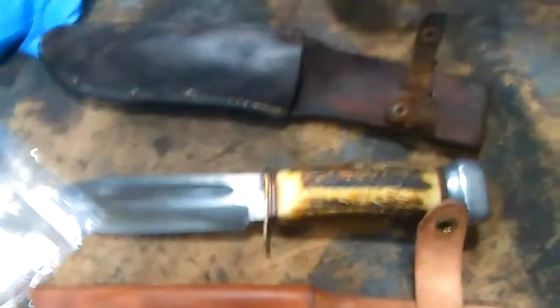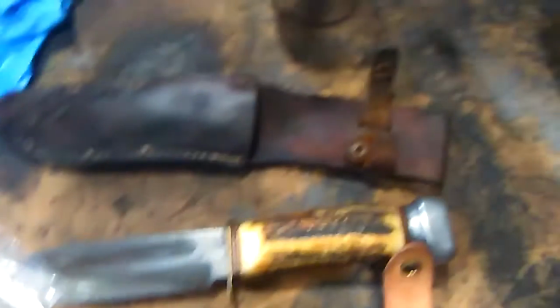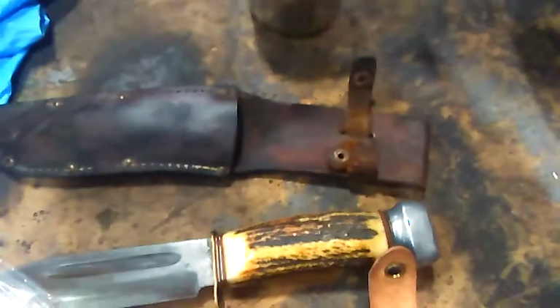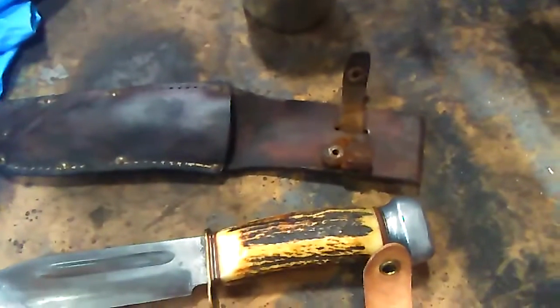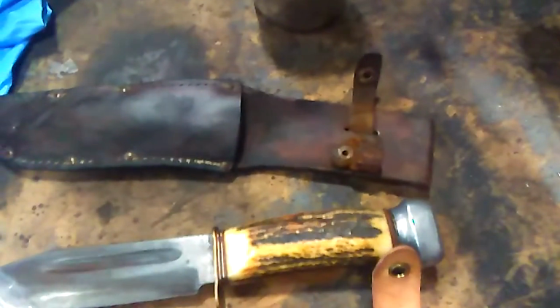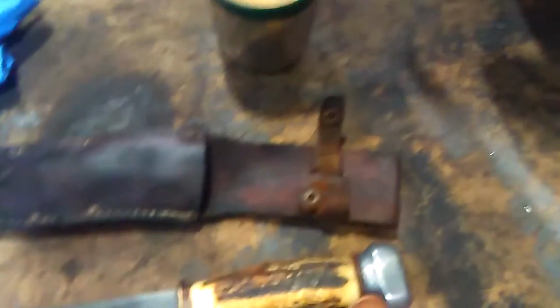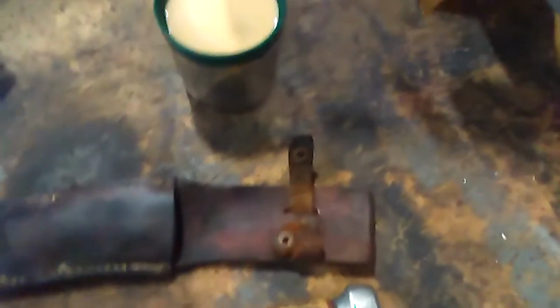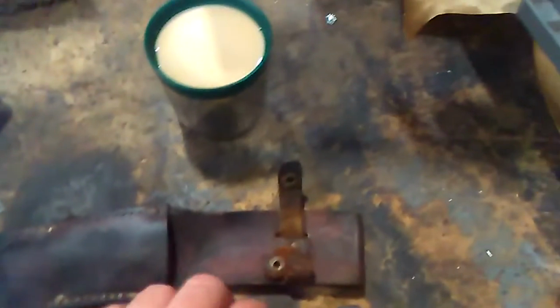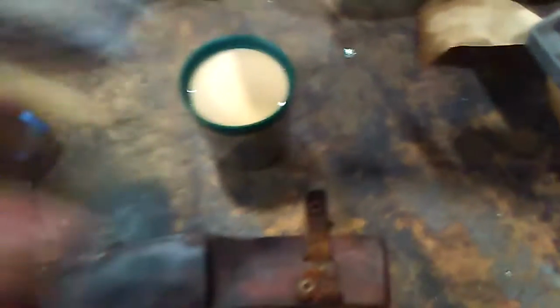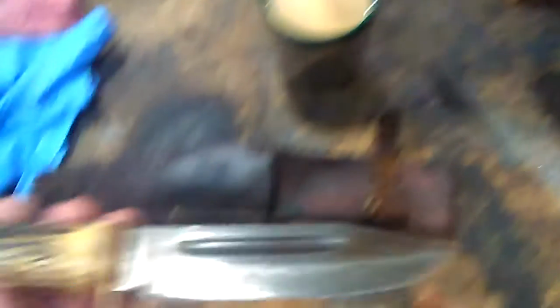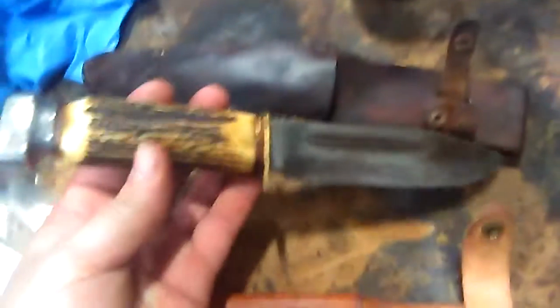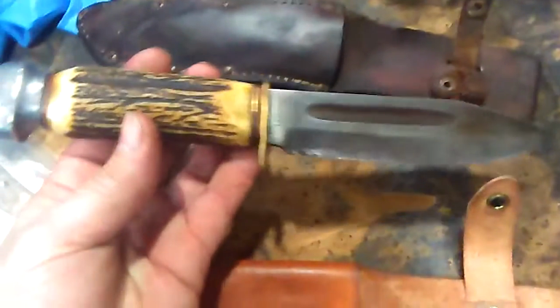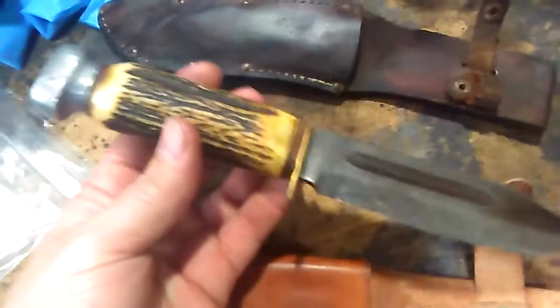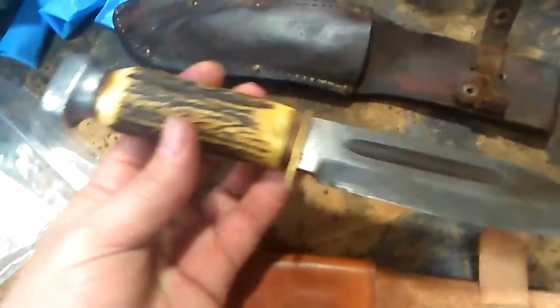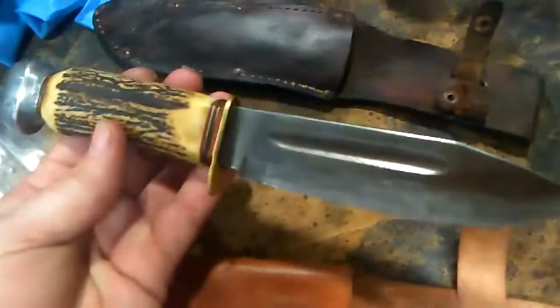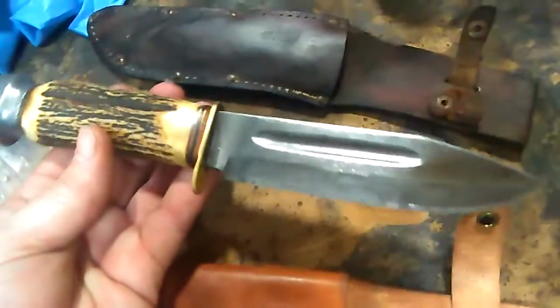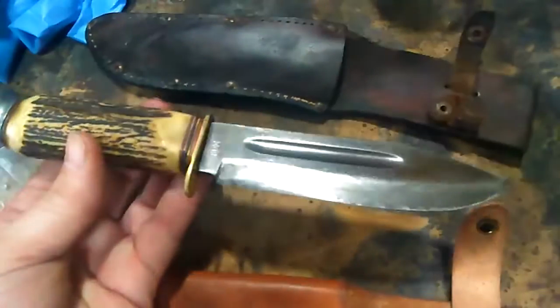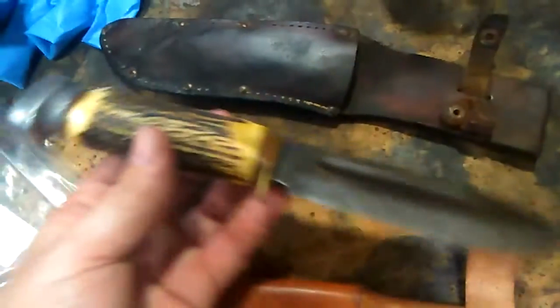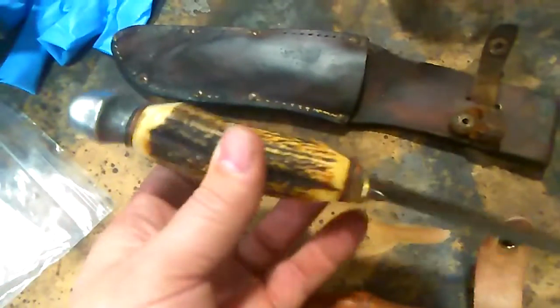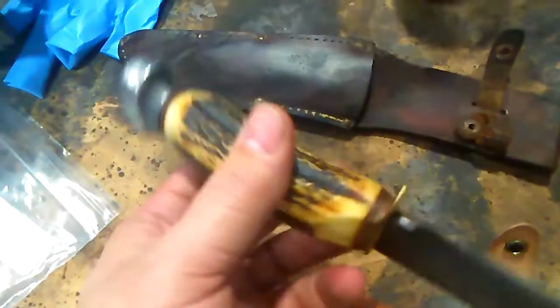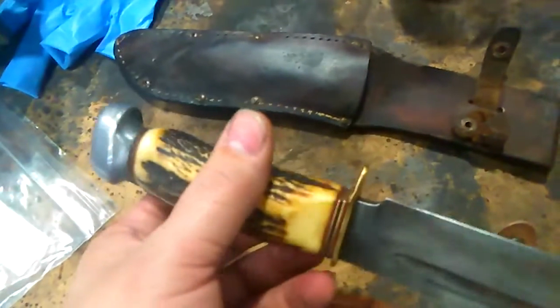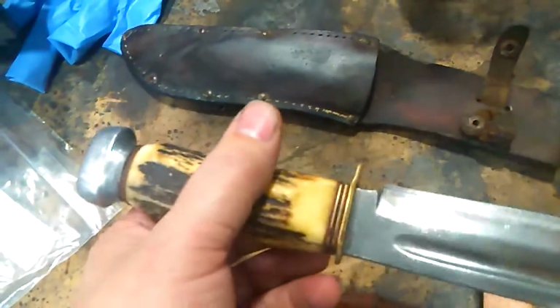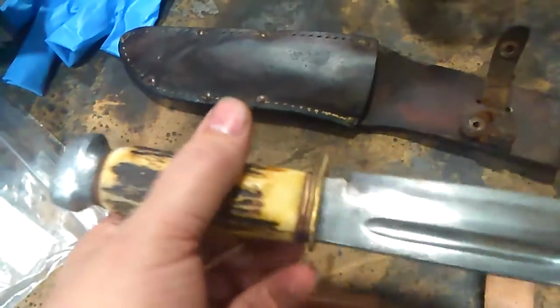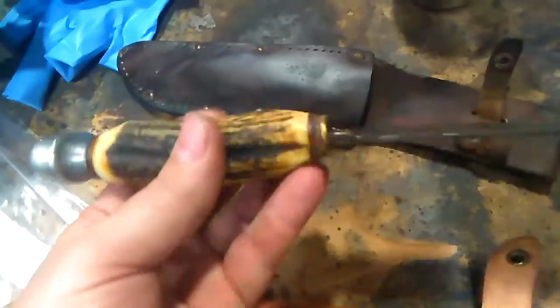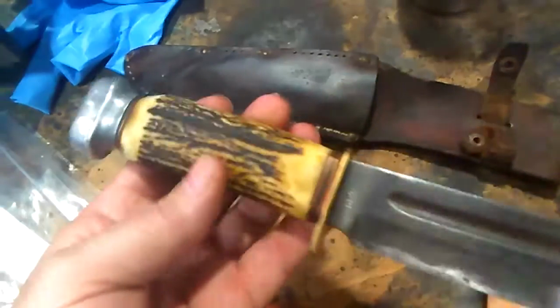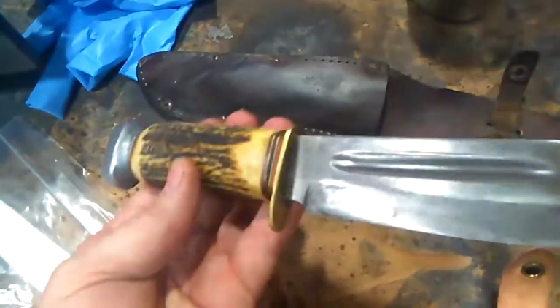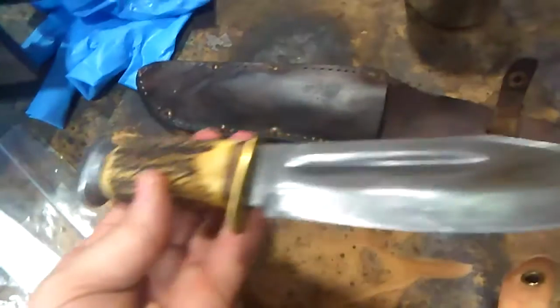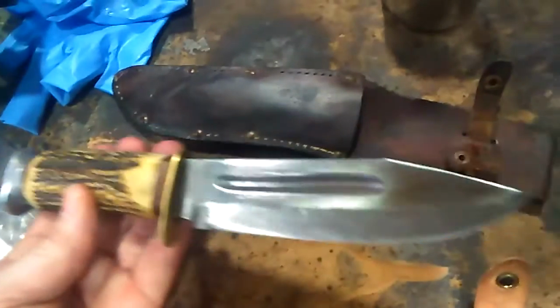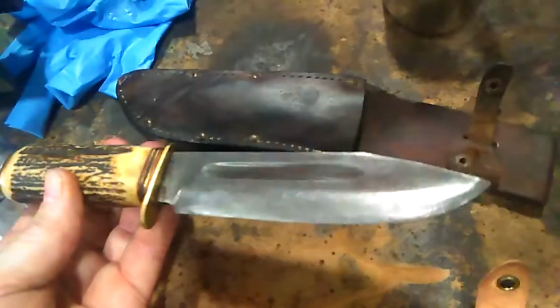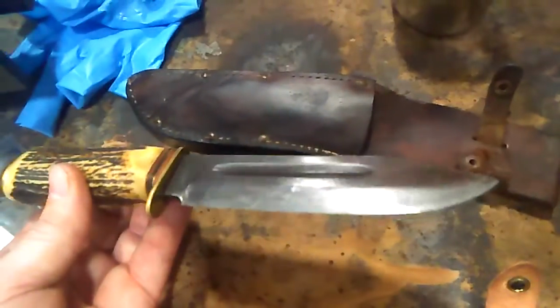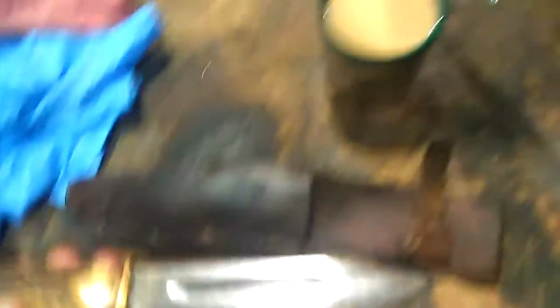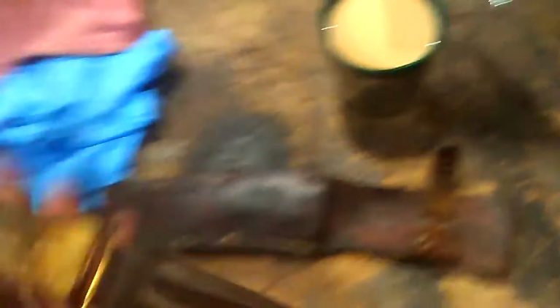Just a little update video here showing the old German knife all cleaned up. Didn't do a whole lot to it, just cleaned it up and put a bit of an edge on it.